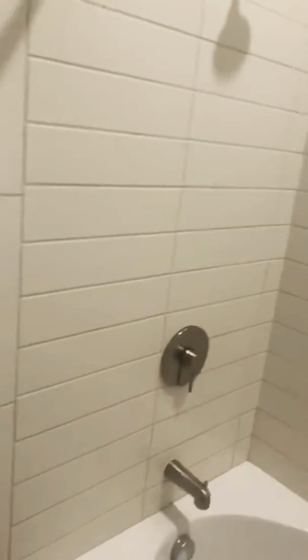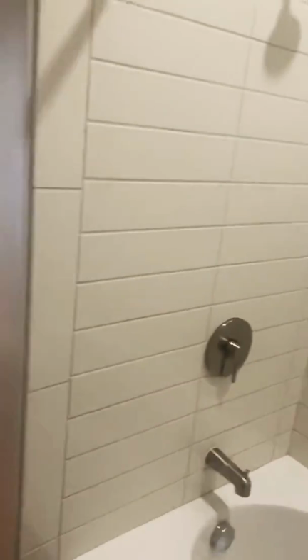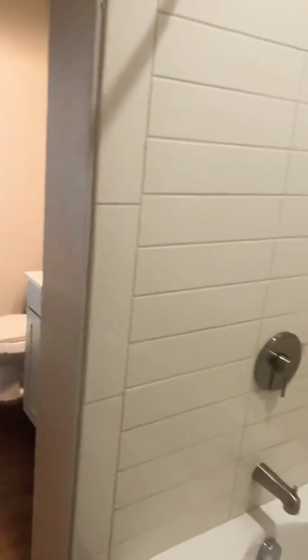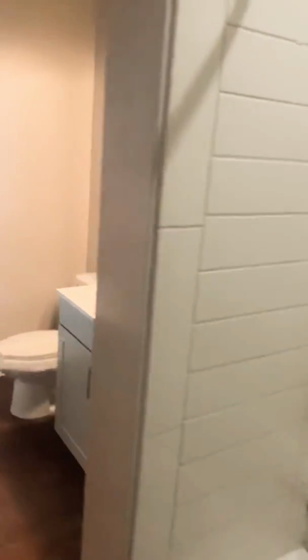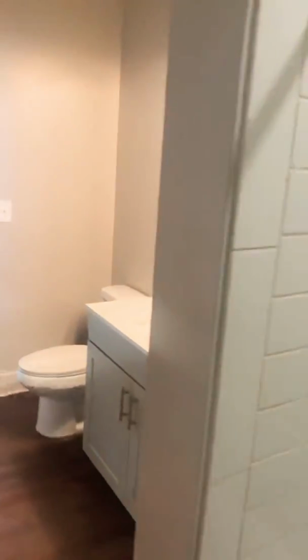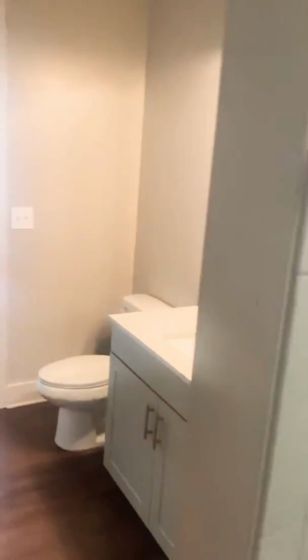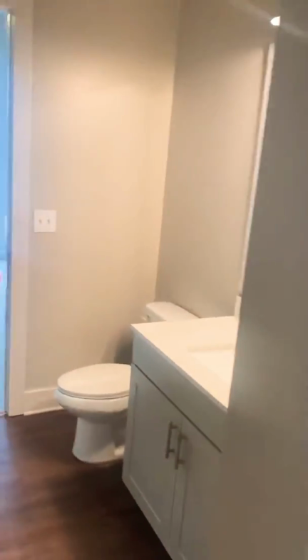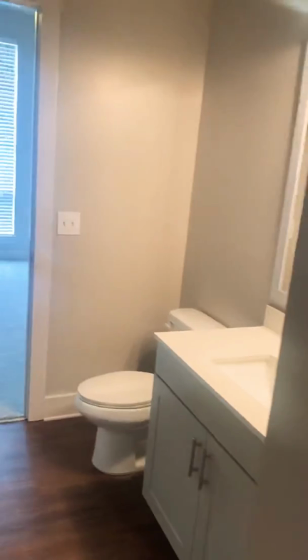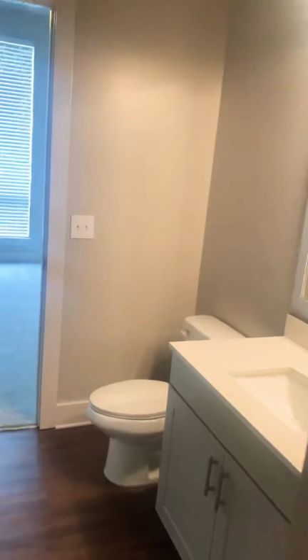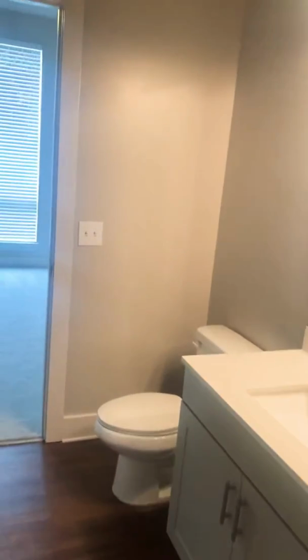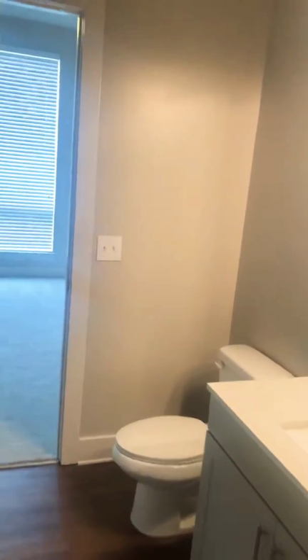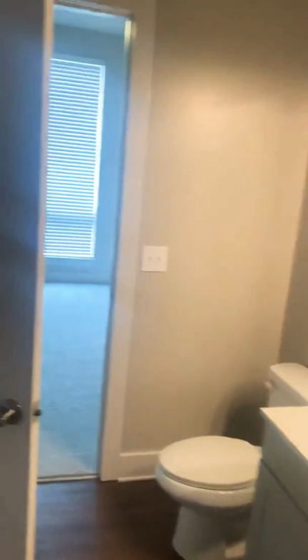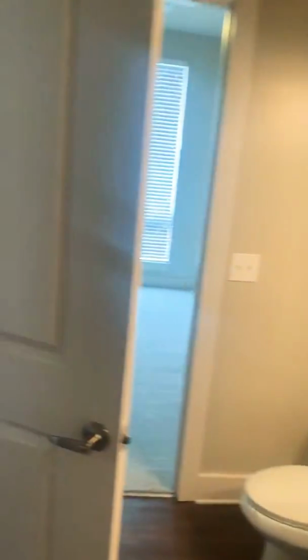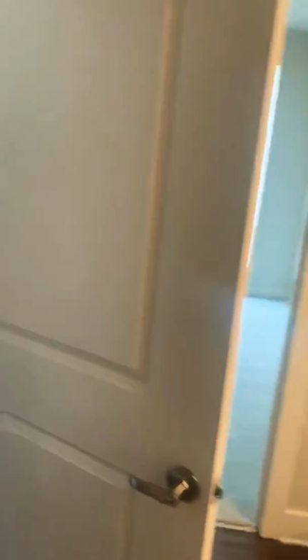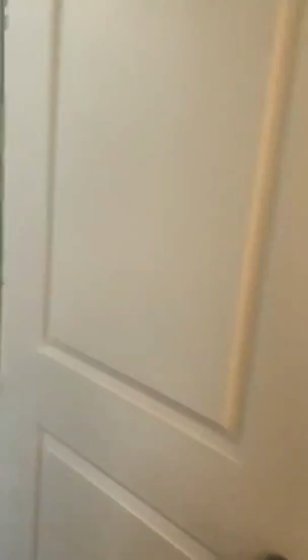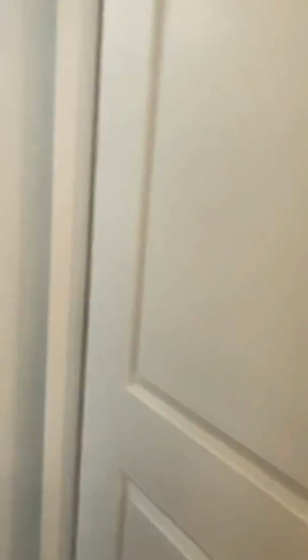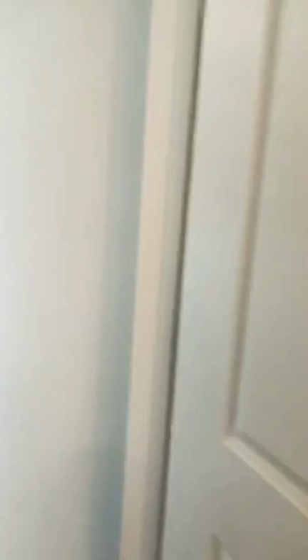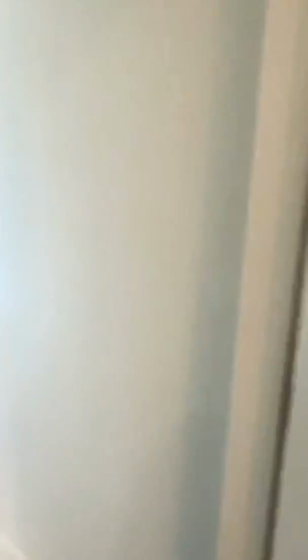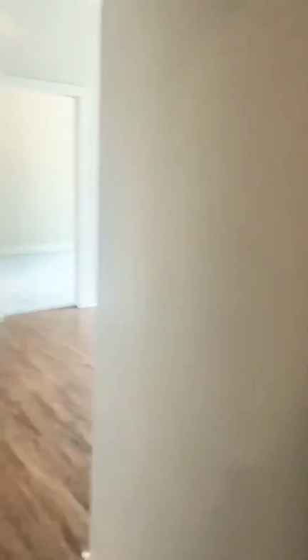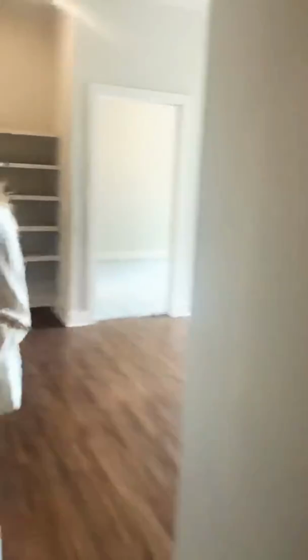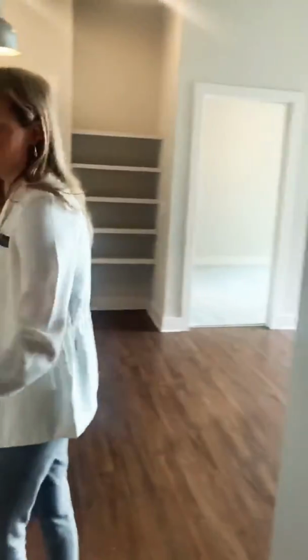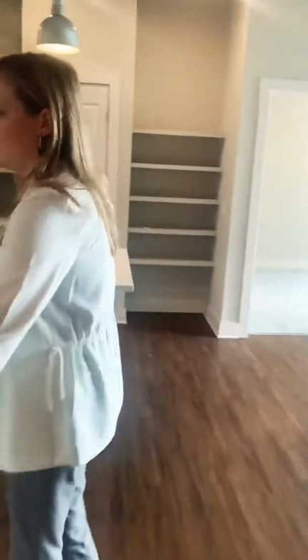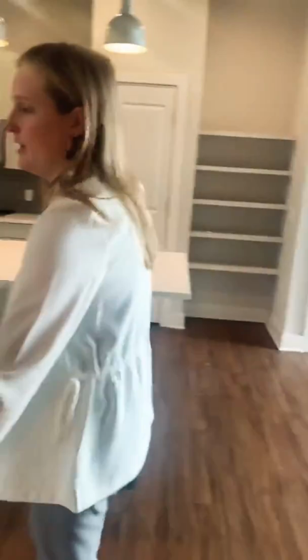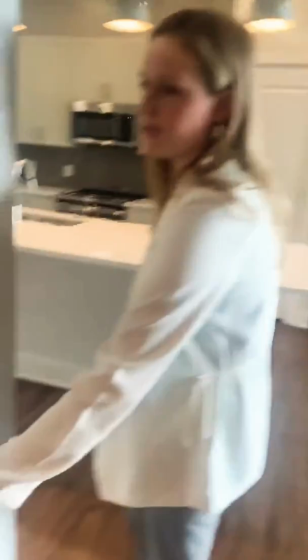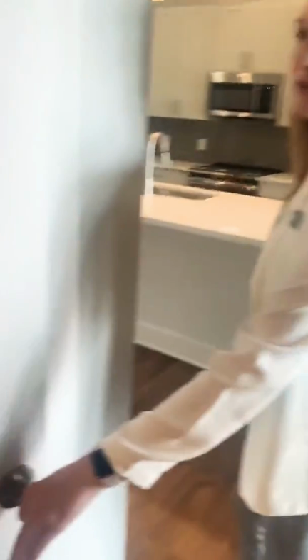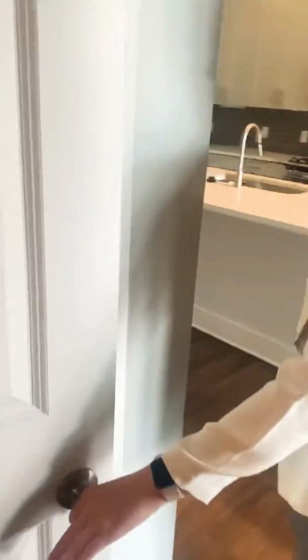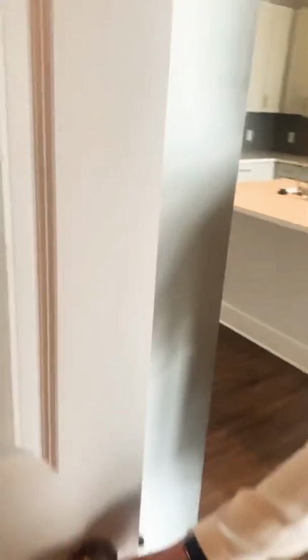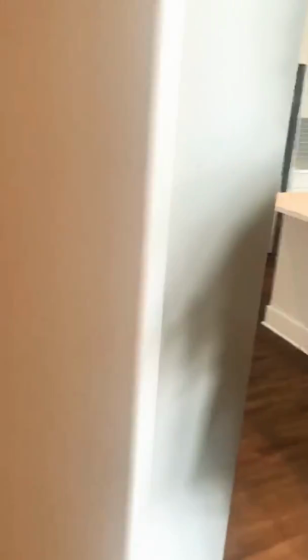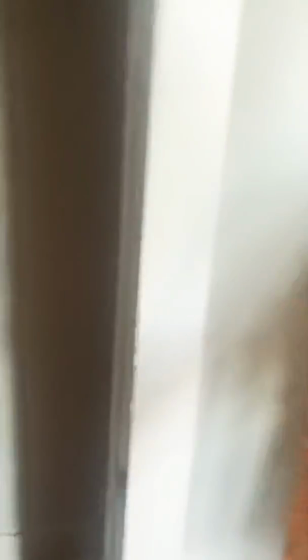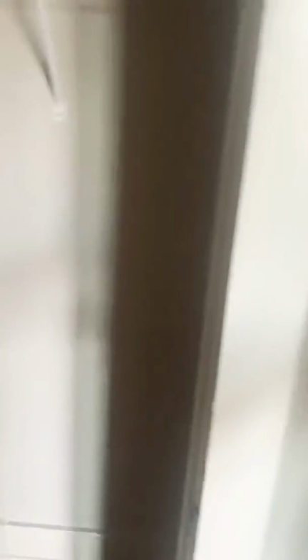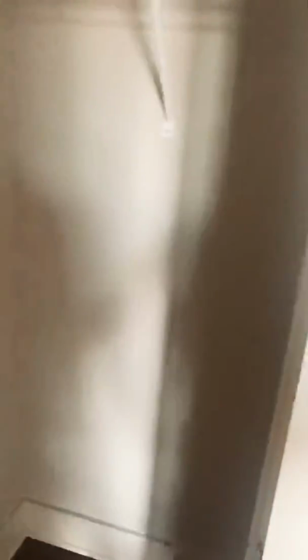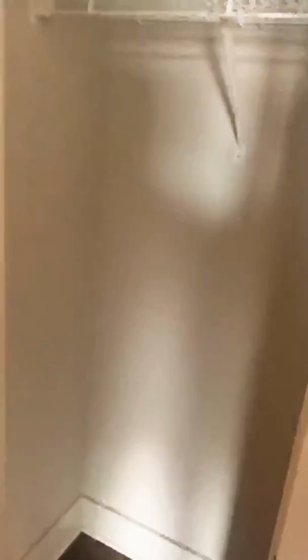And then we can exit through here. So here's your coat closet for extra storage.